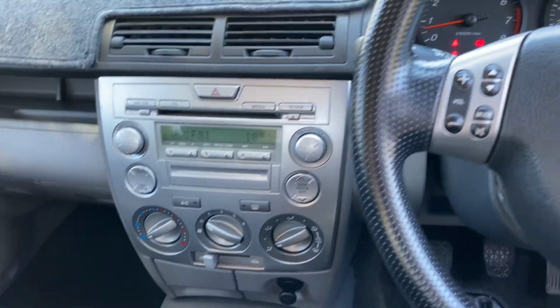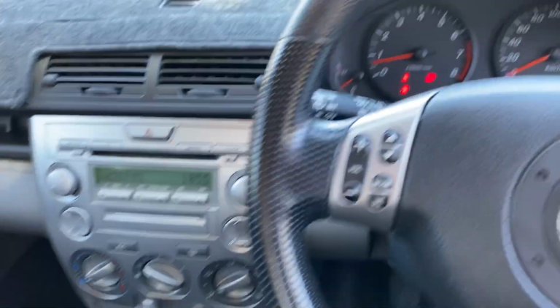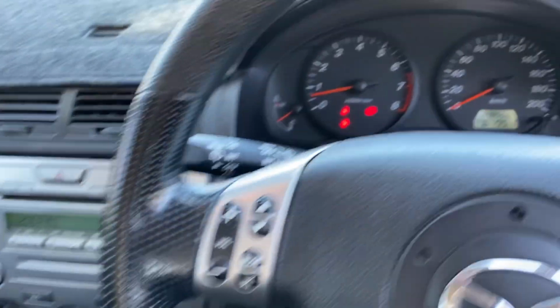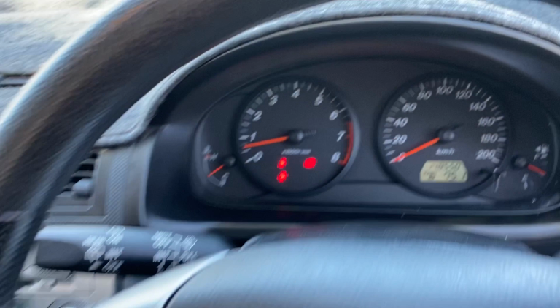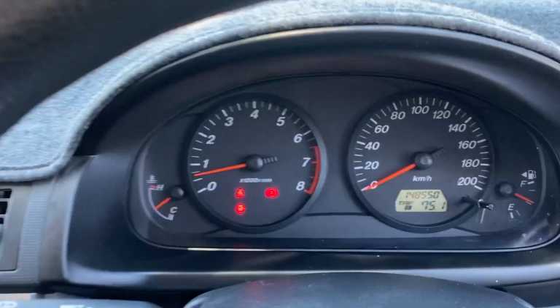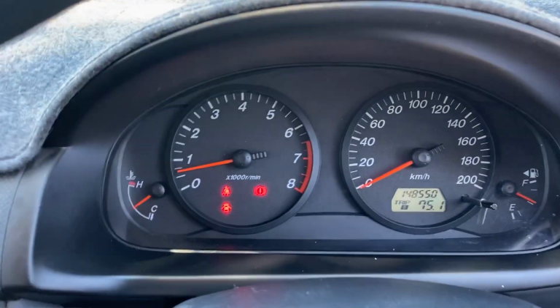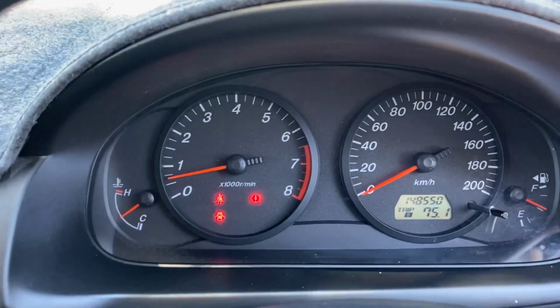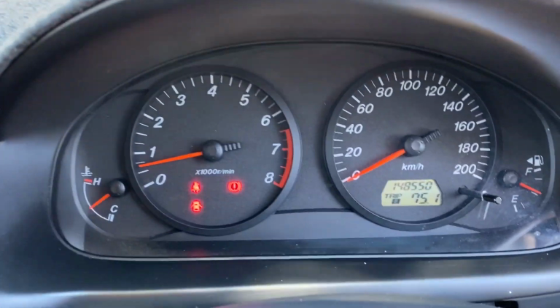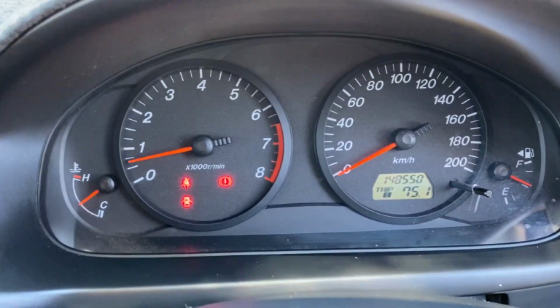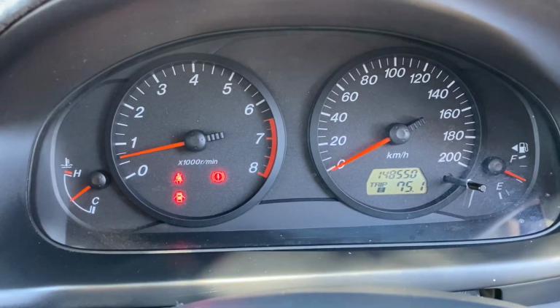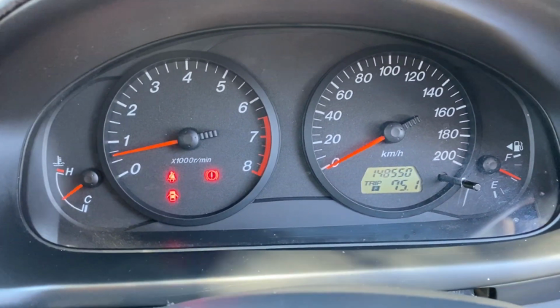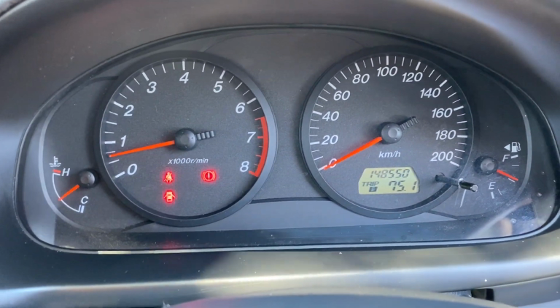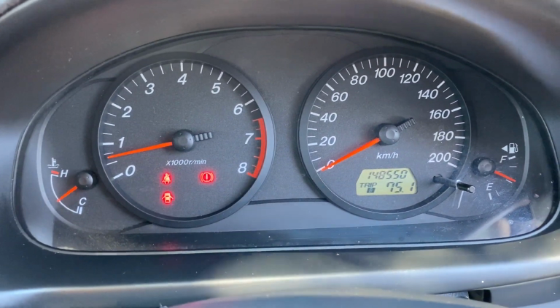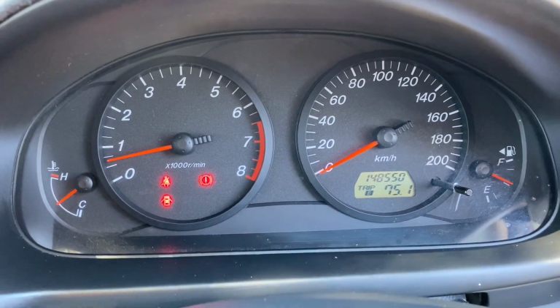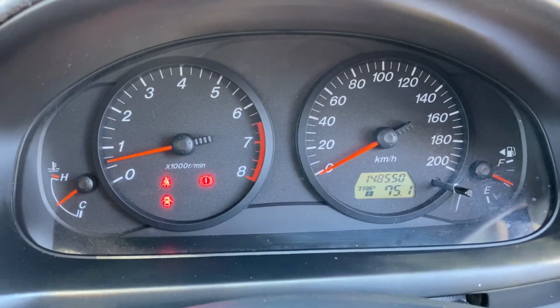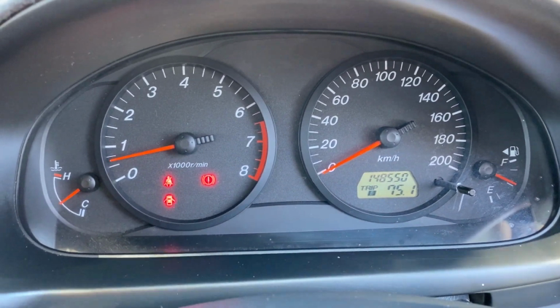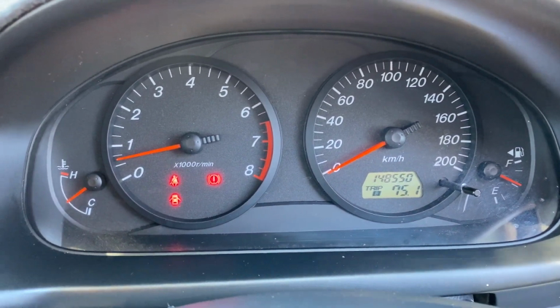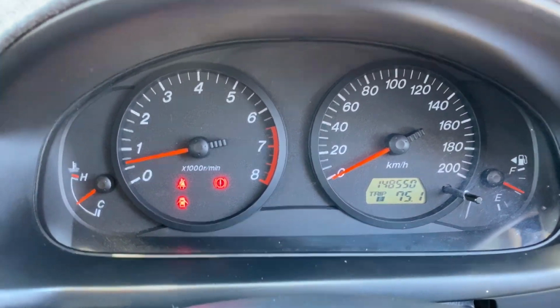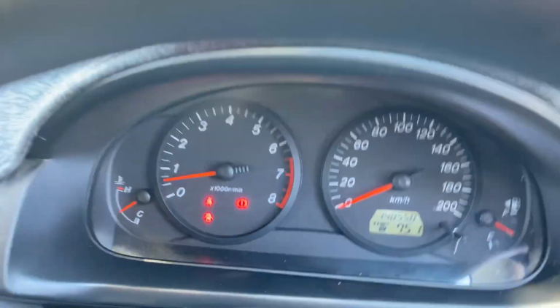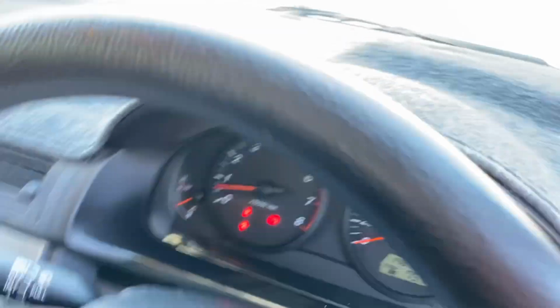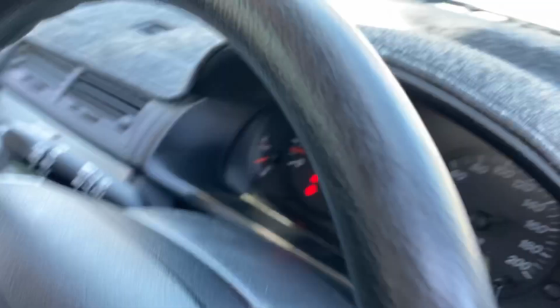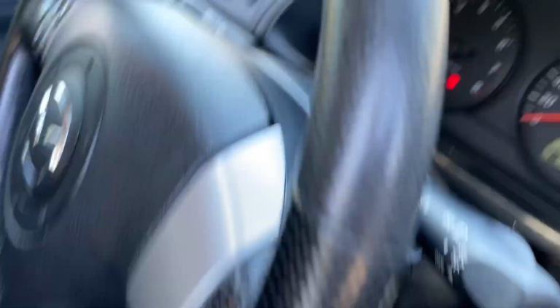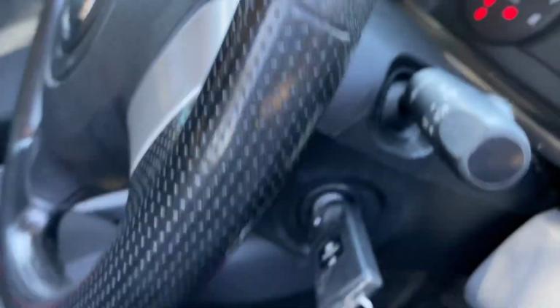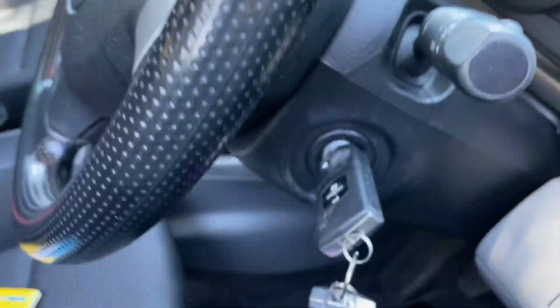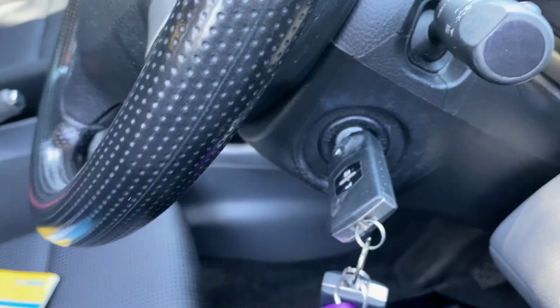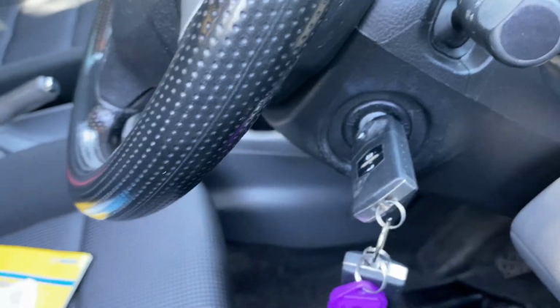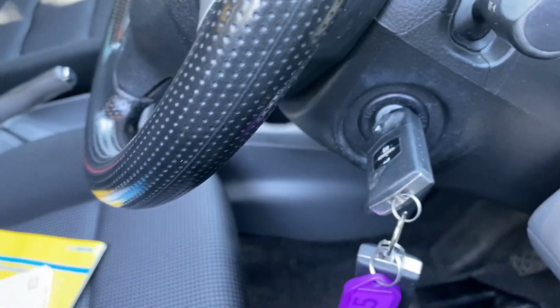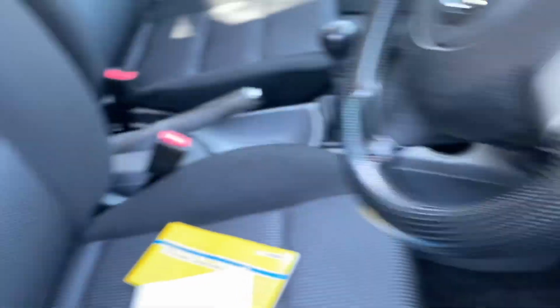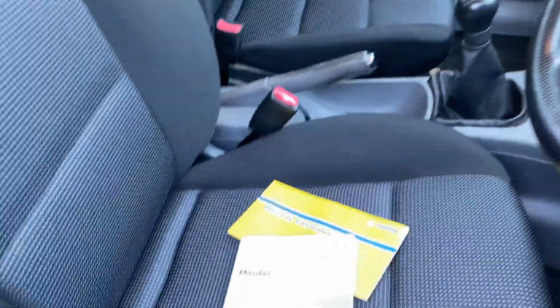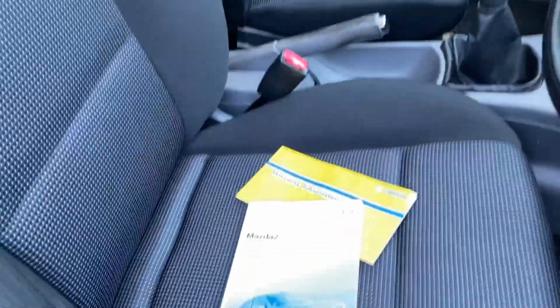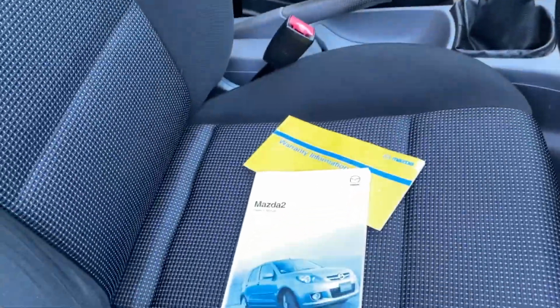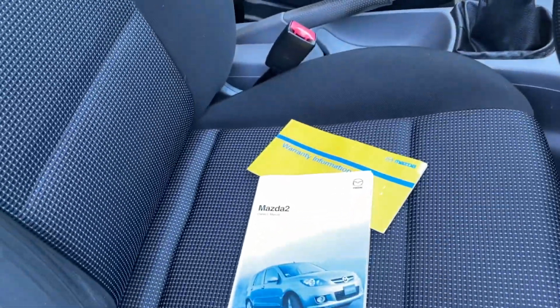It comes with a low 148,000 kilometres on the clock, a full set of keys and a full set of books.